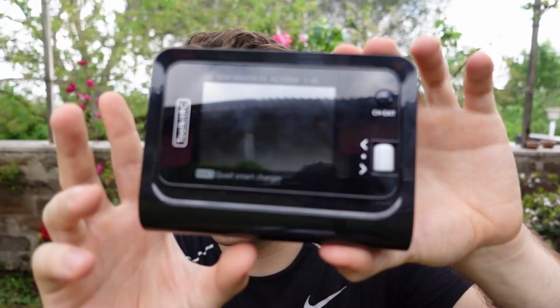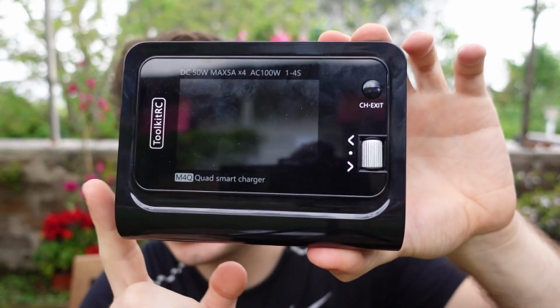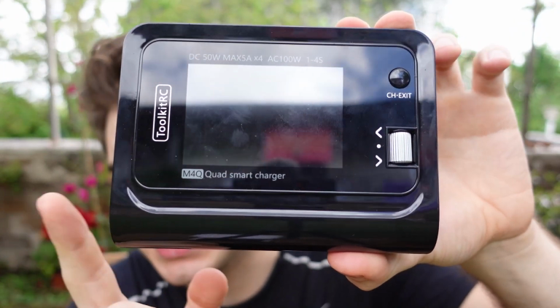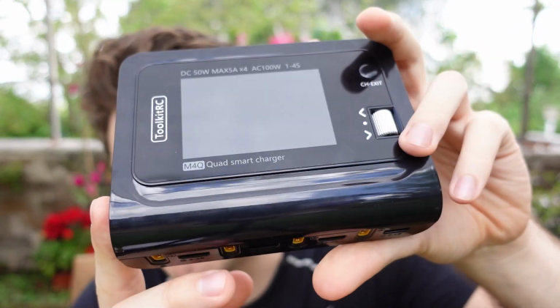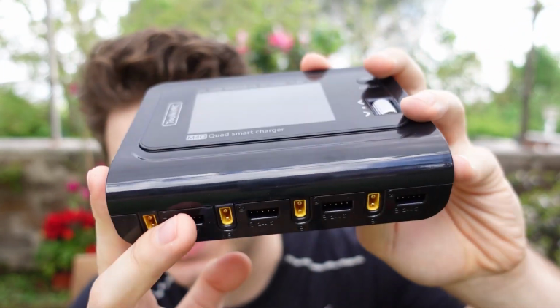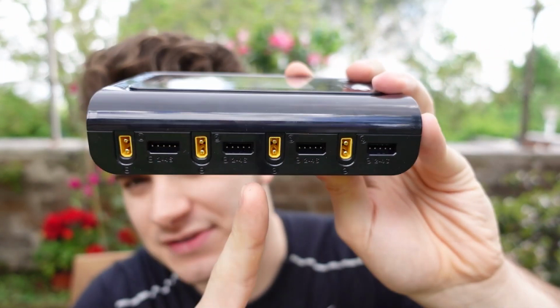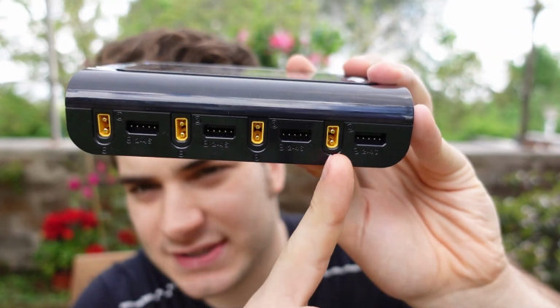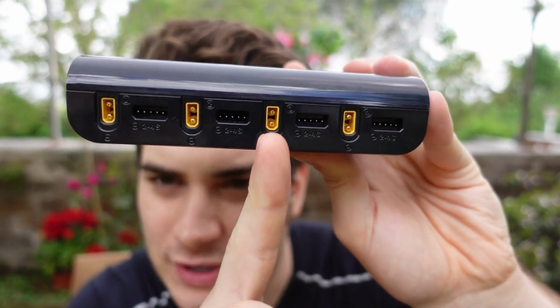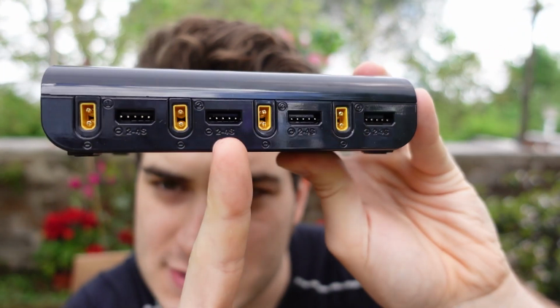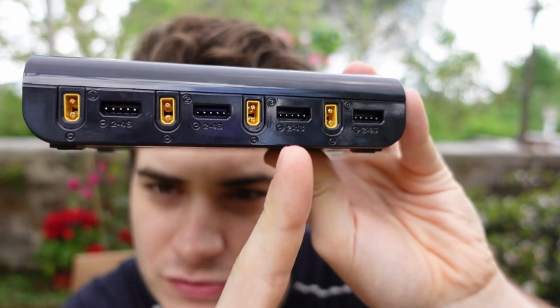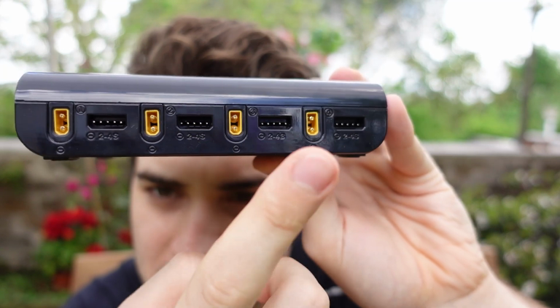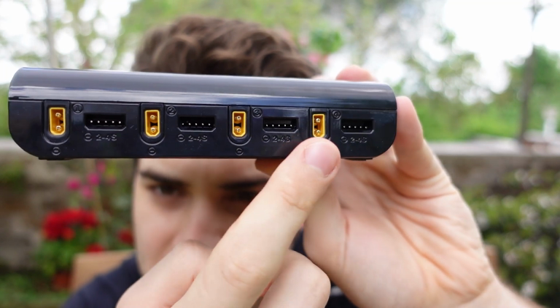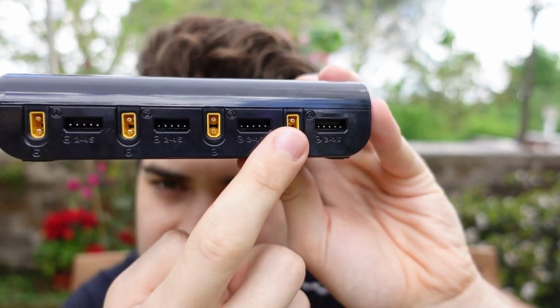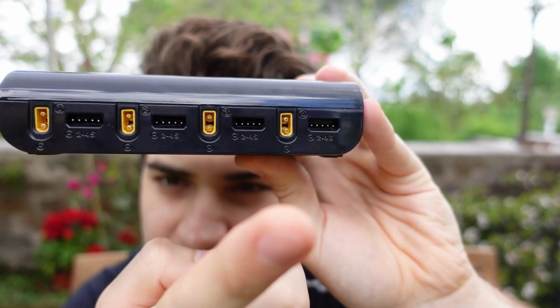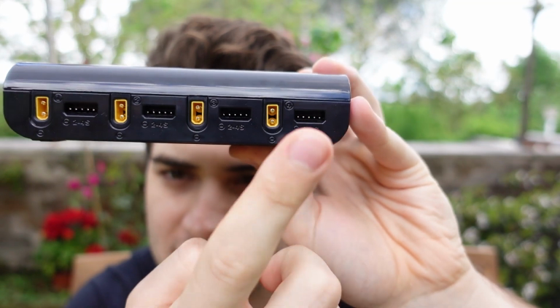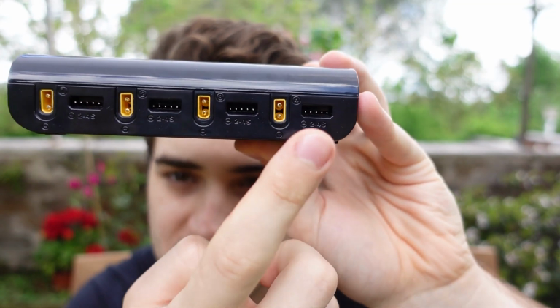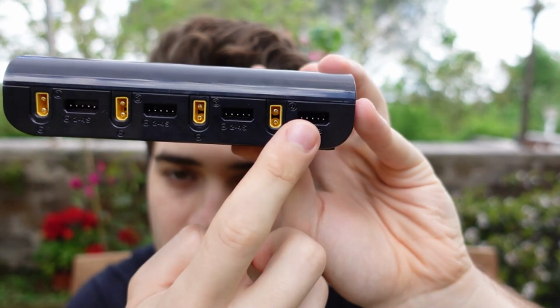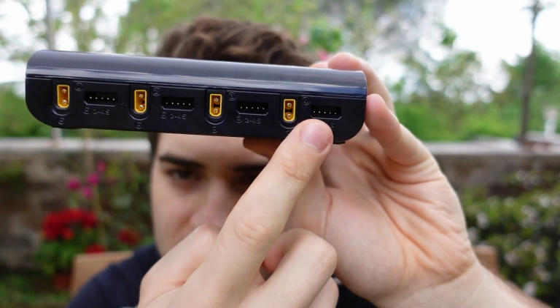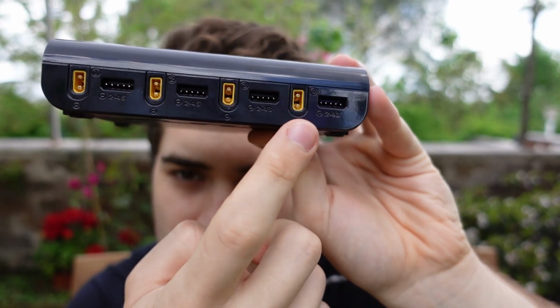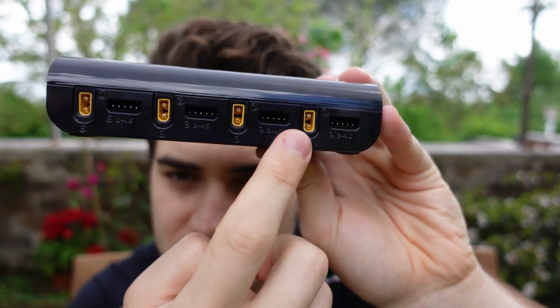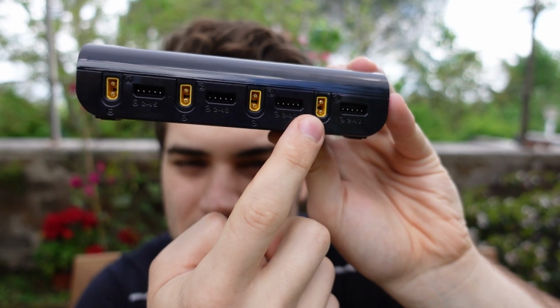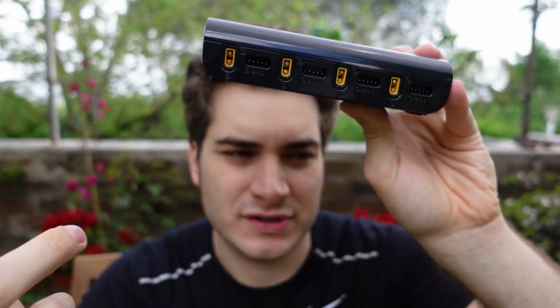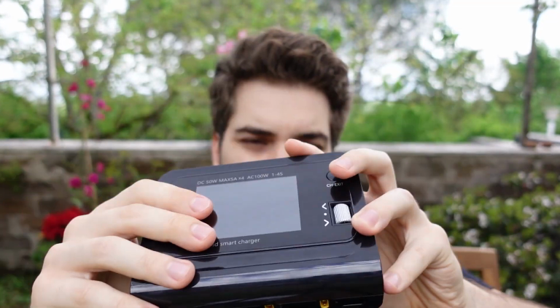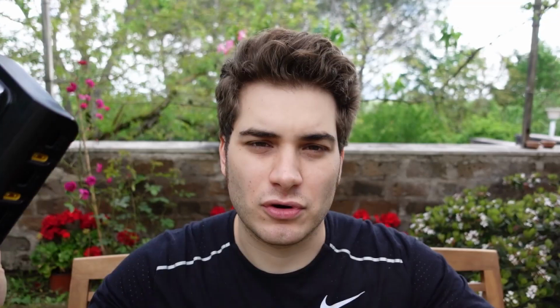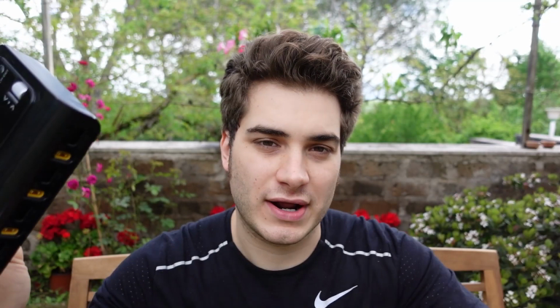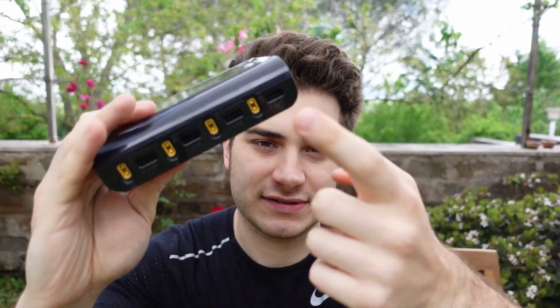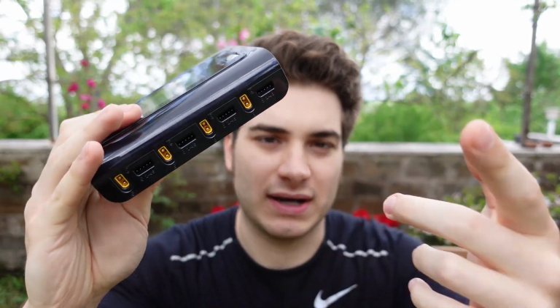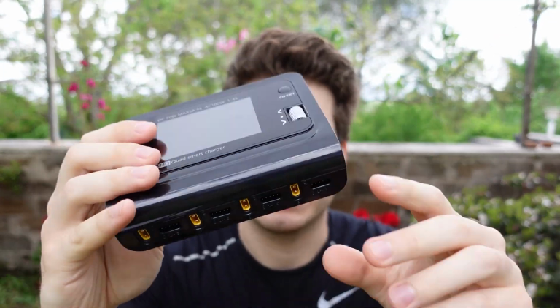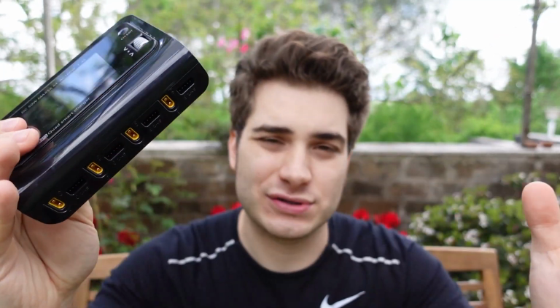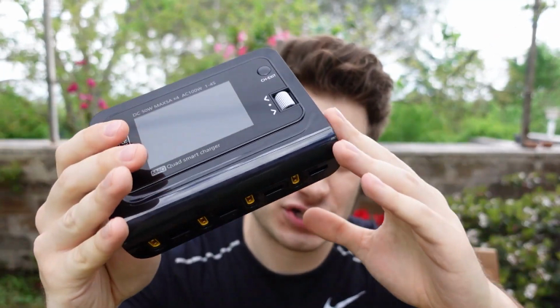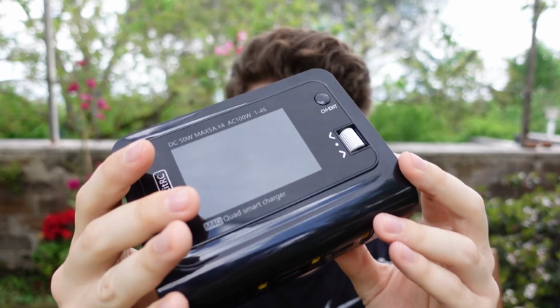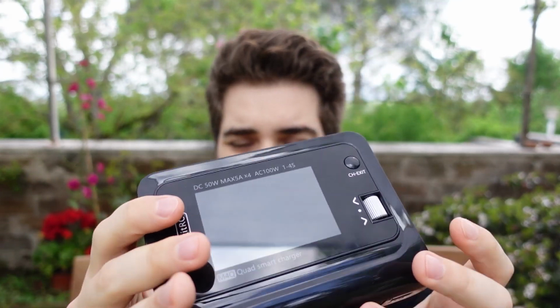We have the charger itself right here and as you can see it has four outputs. You can choose between XT30 and XT60, and it's maximum 4S. That's why I chose XT30 because I have all 4S XT30 batteries, and also this charger is not super powerful.